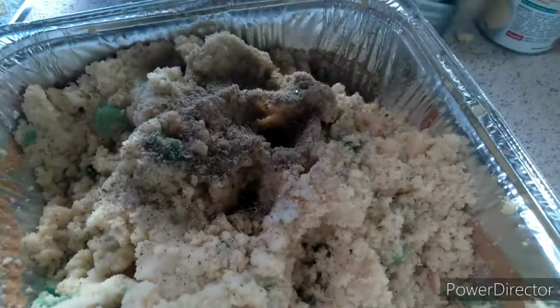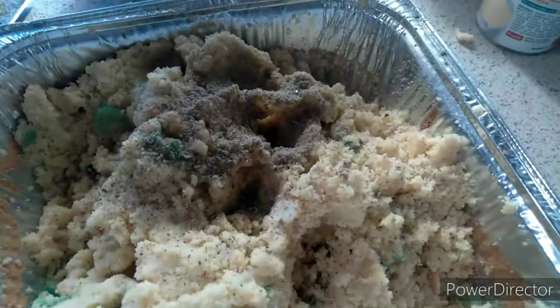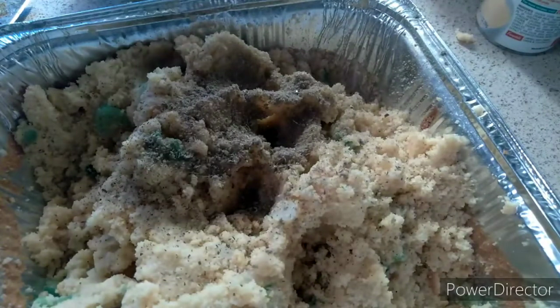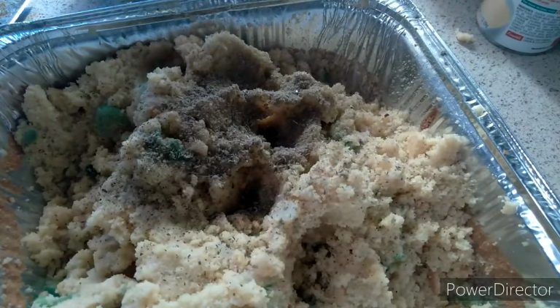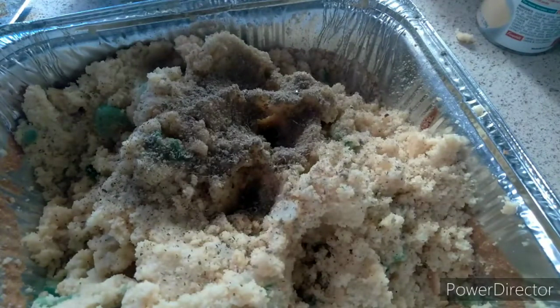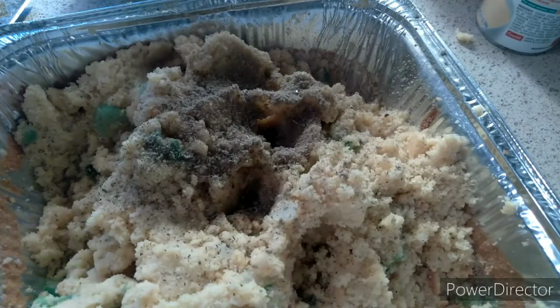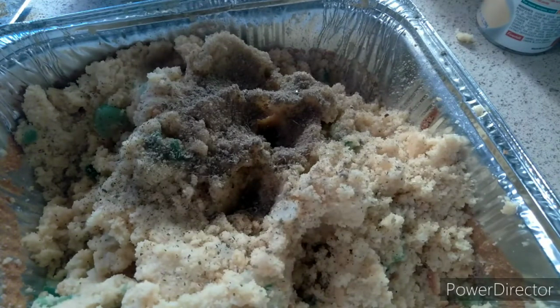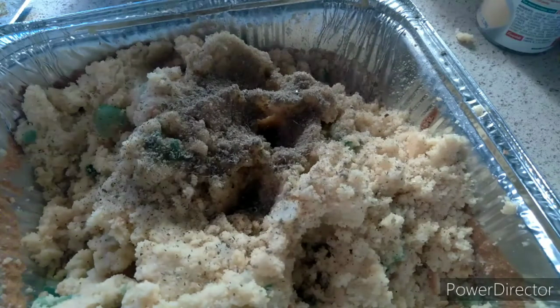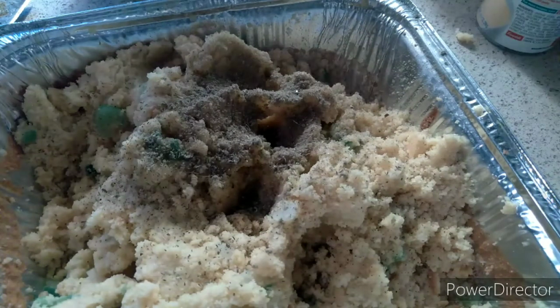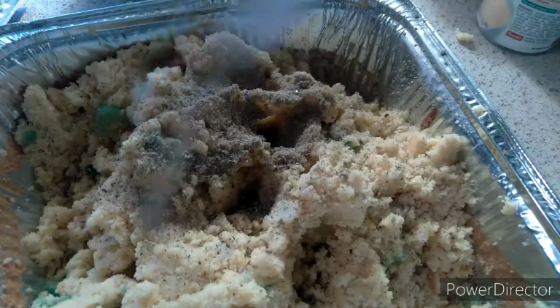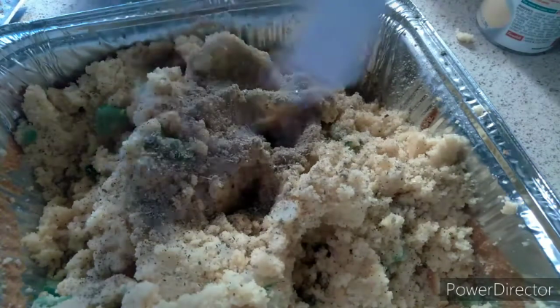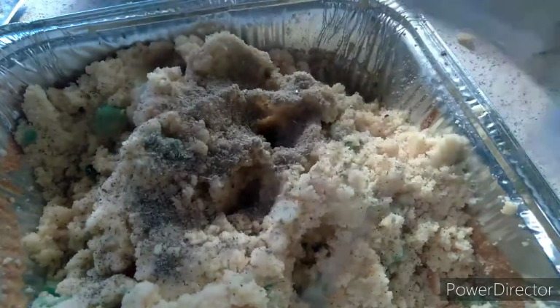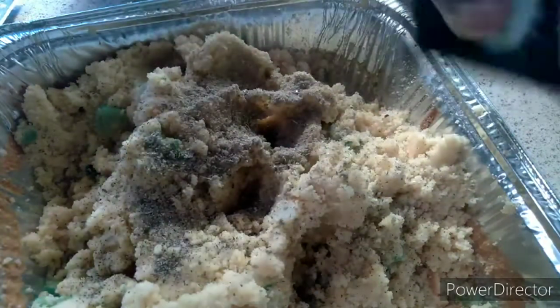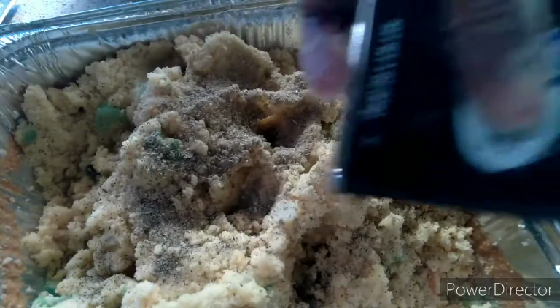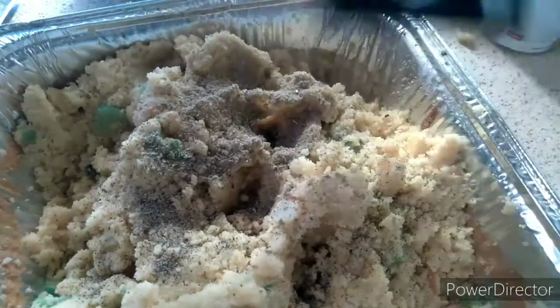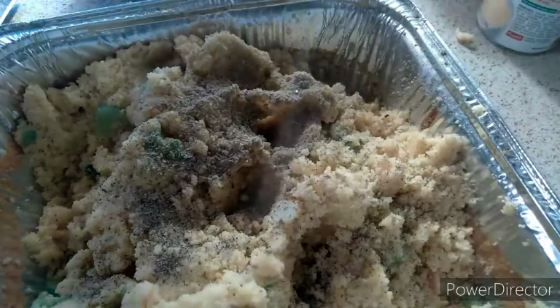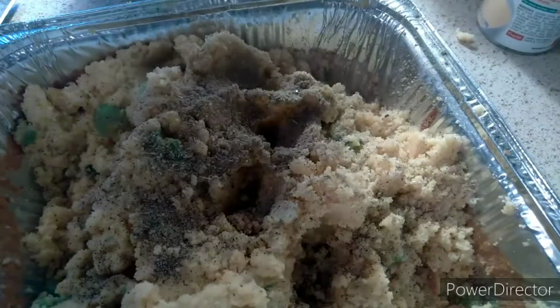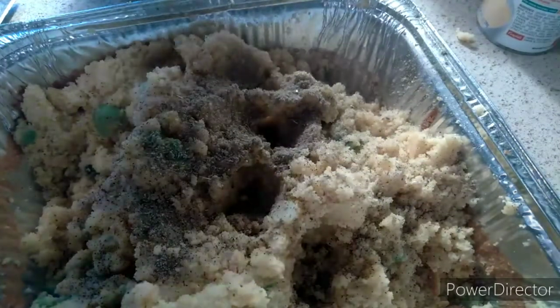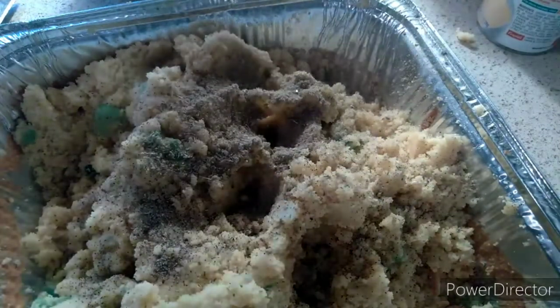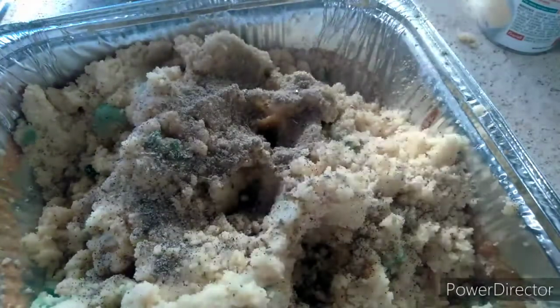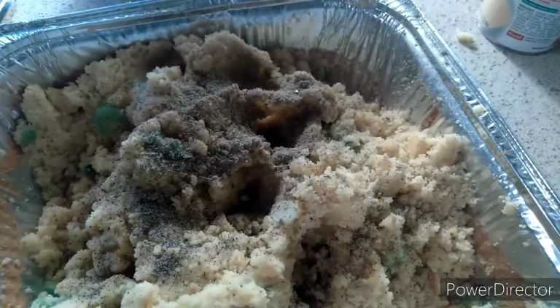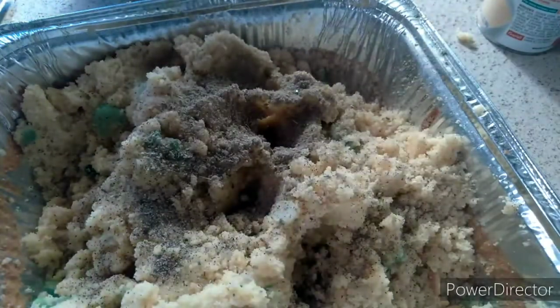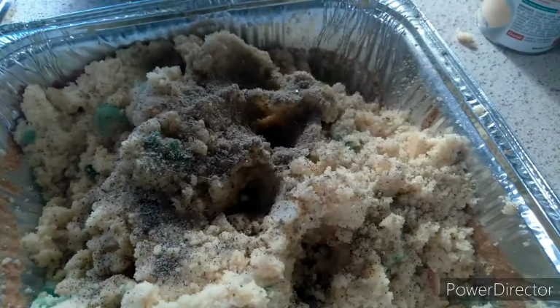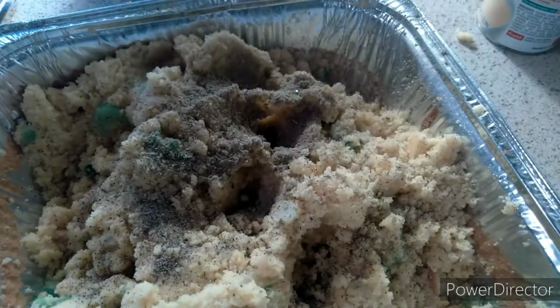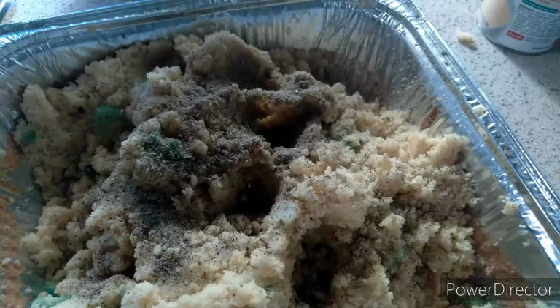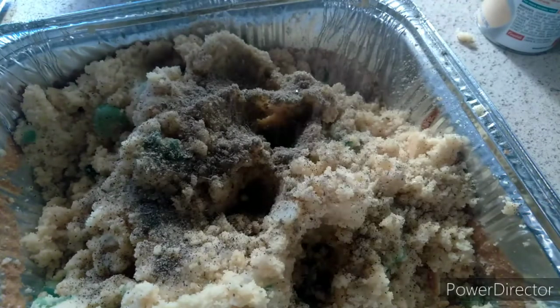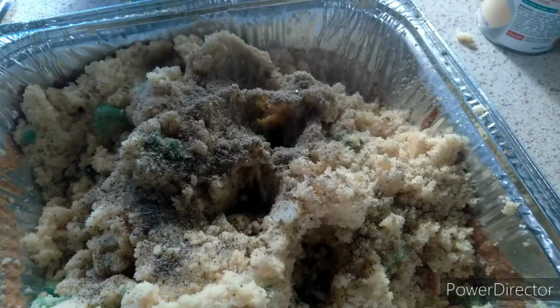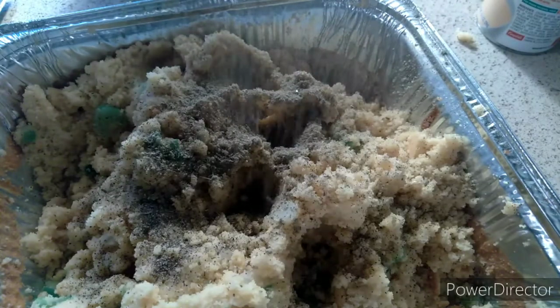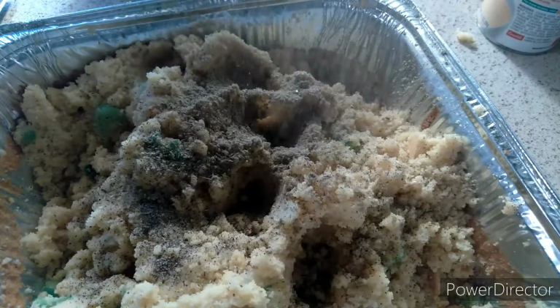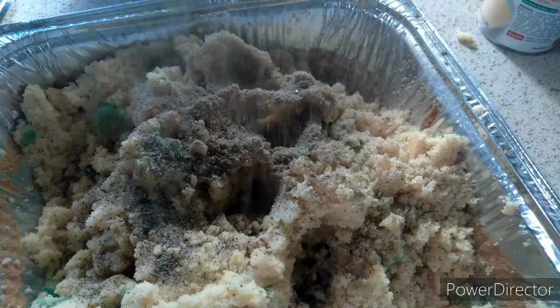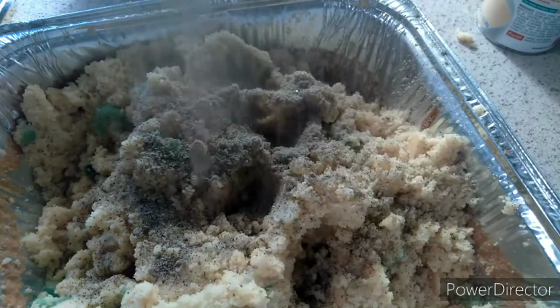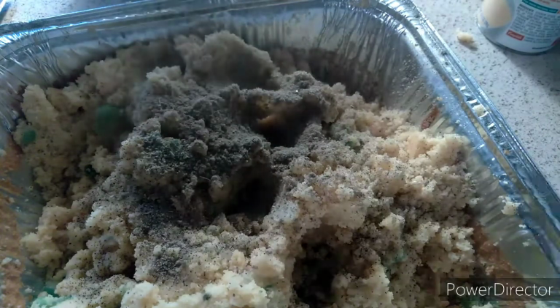Some black pepper in there. Some sage in there — just a little bit of sage. I don't really care for sage like that.